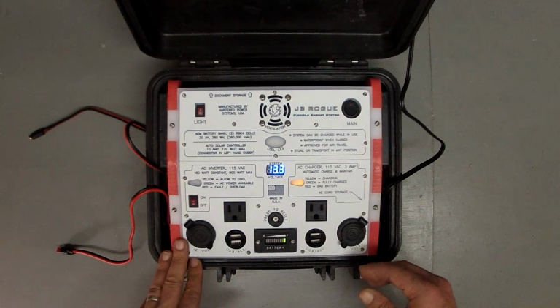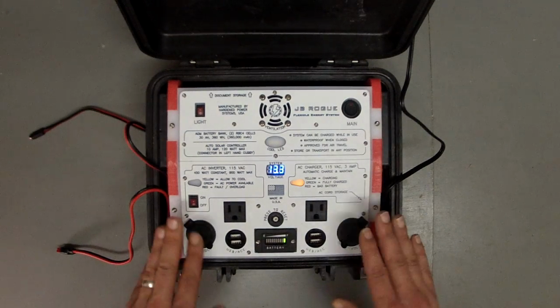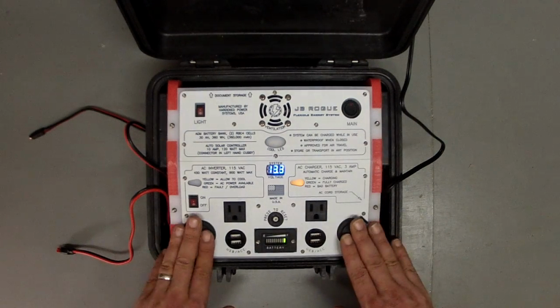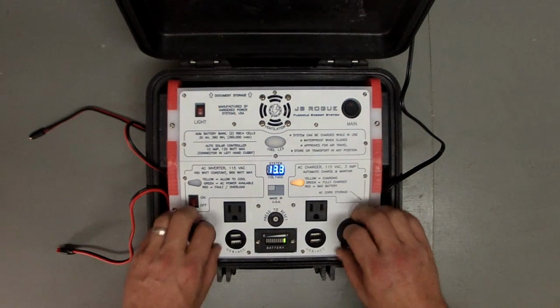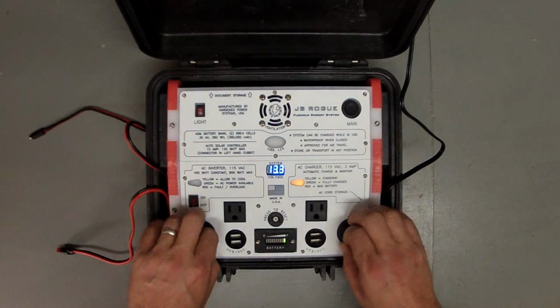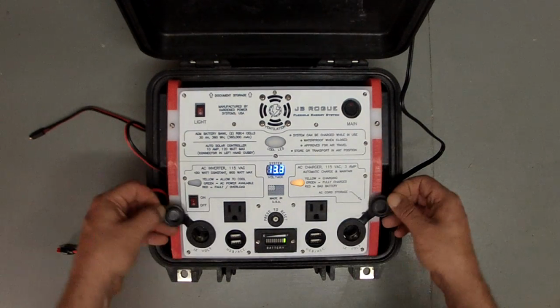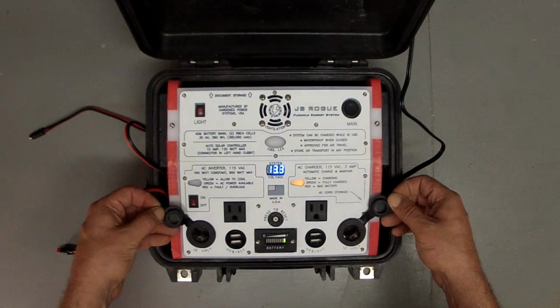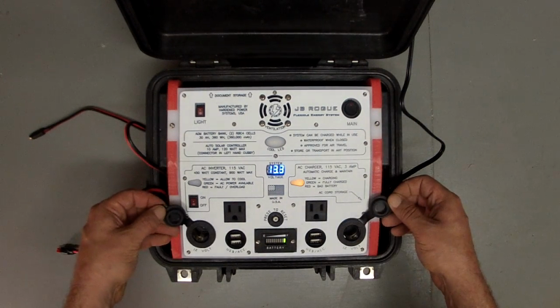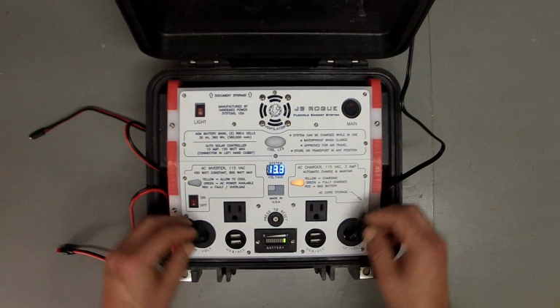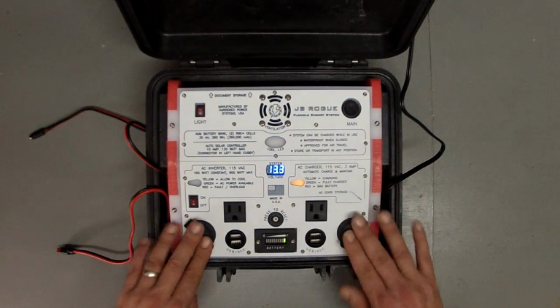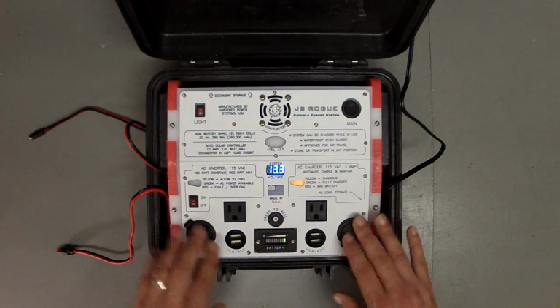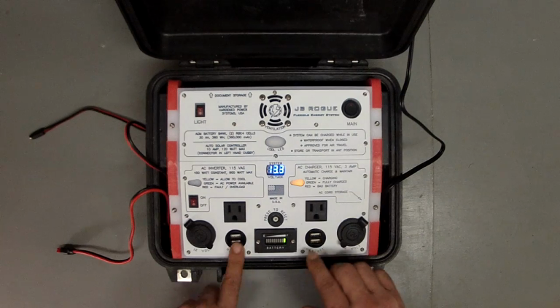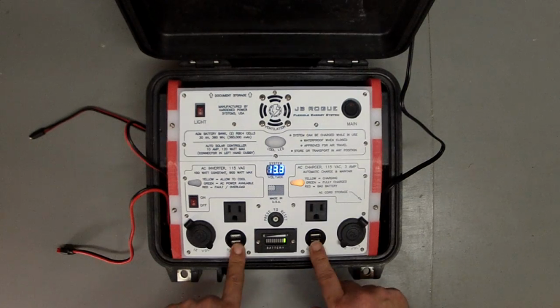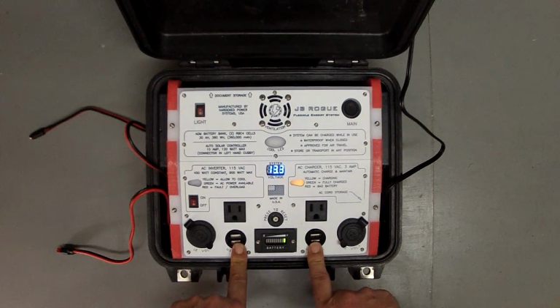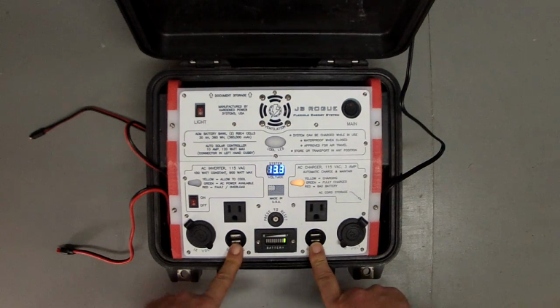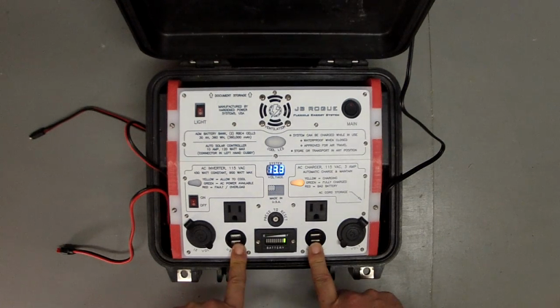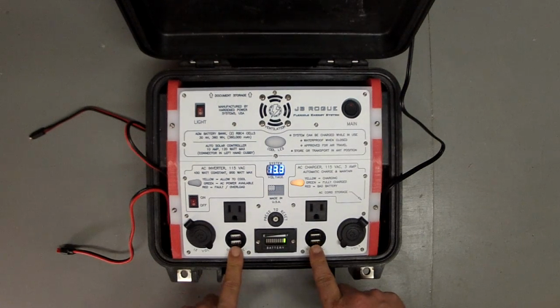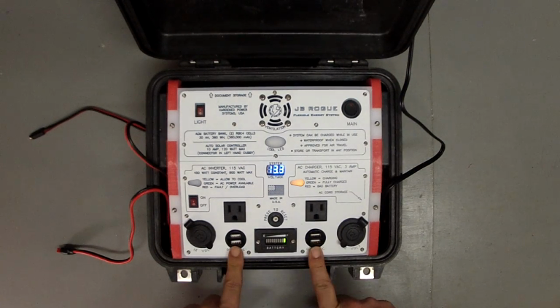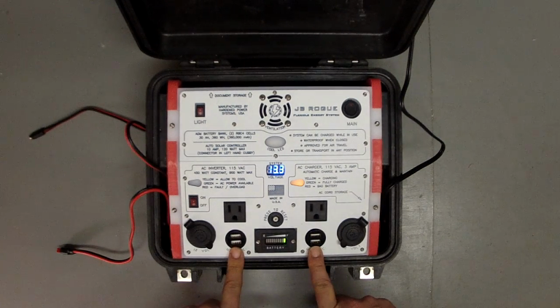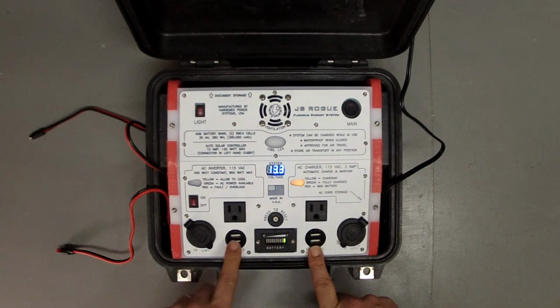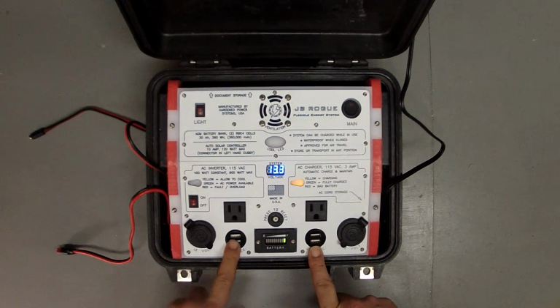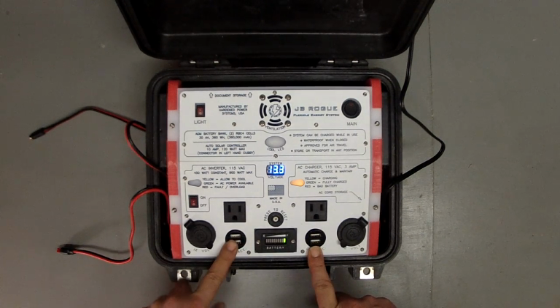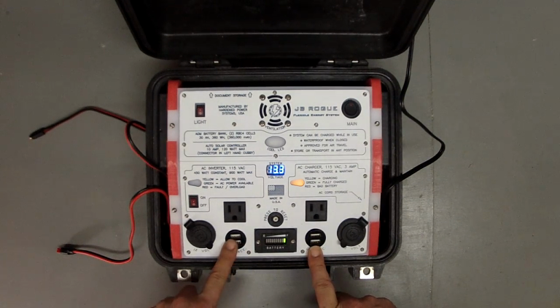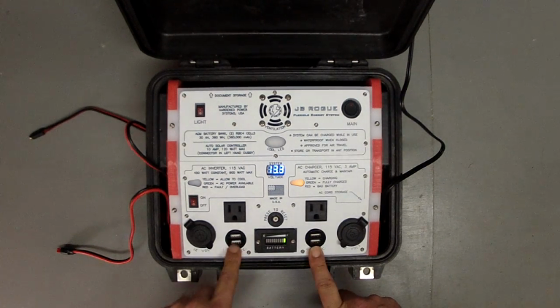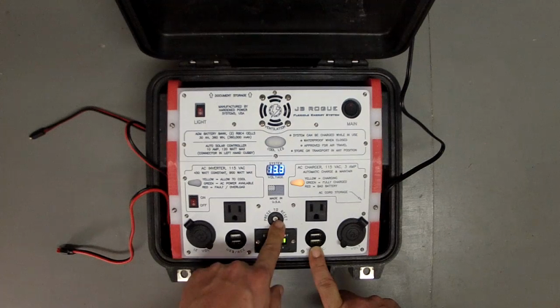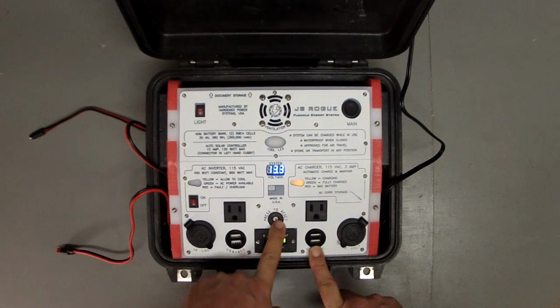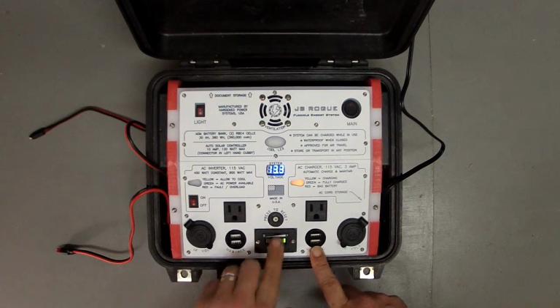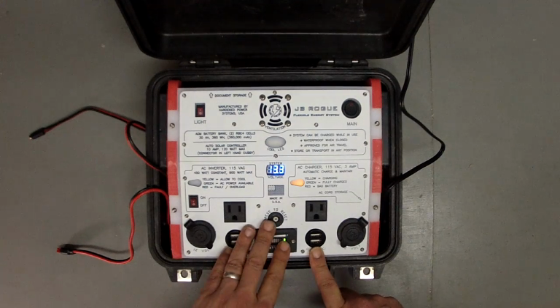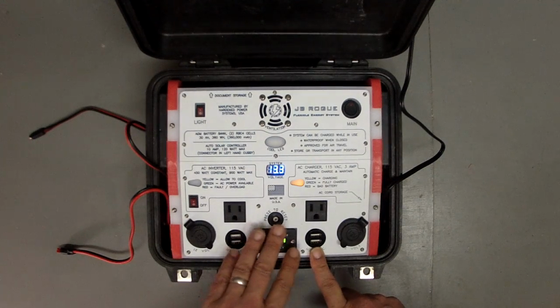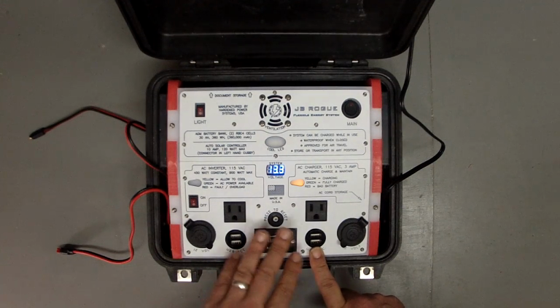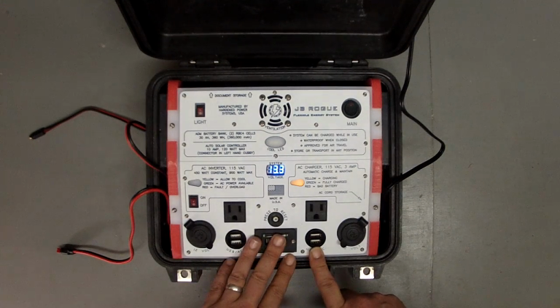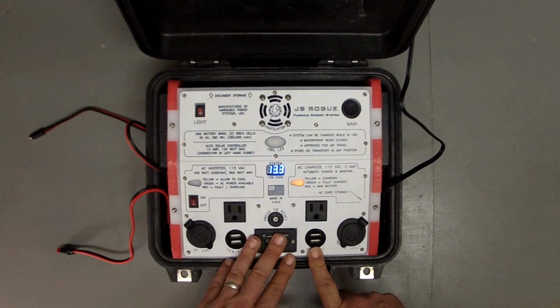The system has two standard automotive style sockets, and then two more automotive style sockets that are fitted with twin USB ports. It's got a circuit breaker, so there are no fuses to worry about or replace.